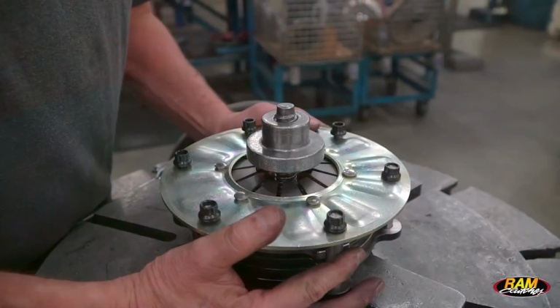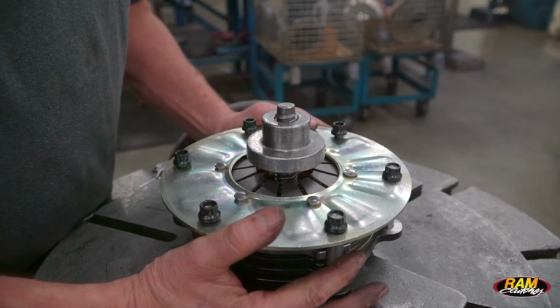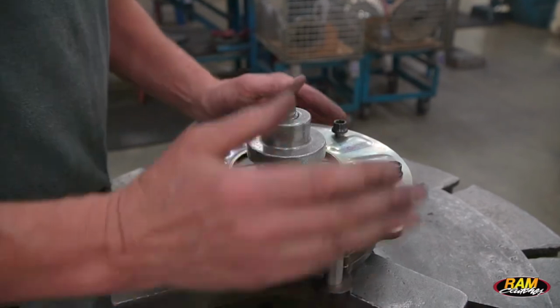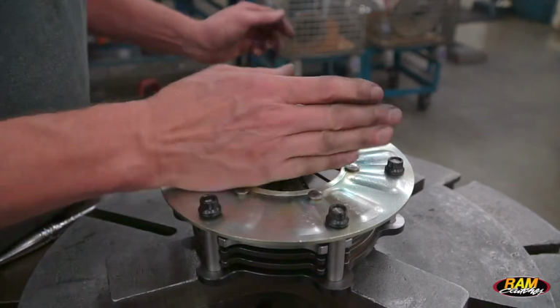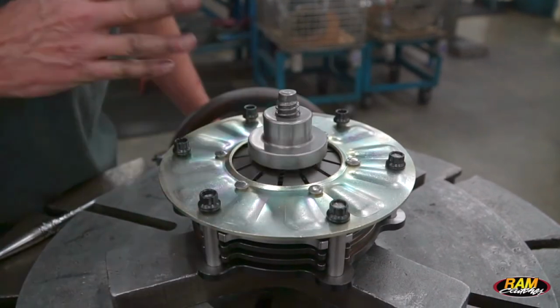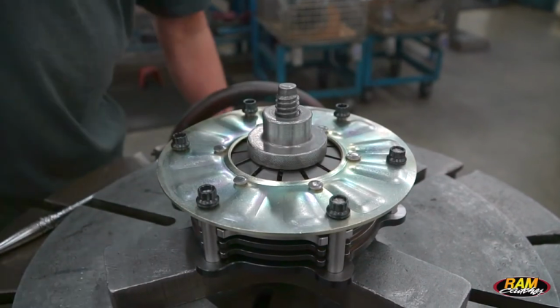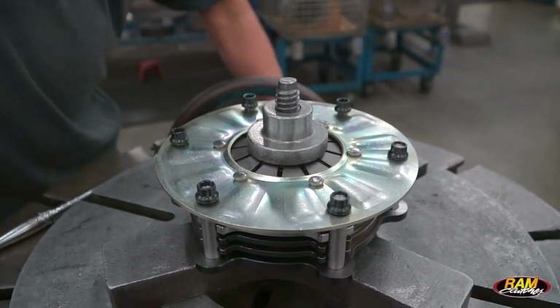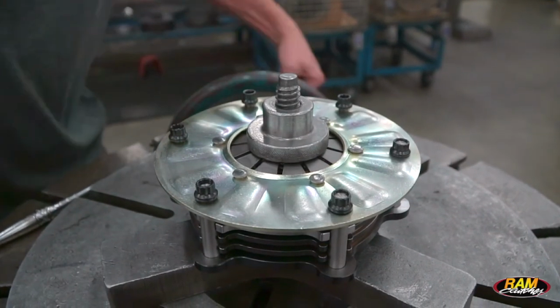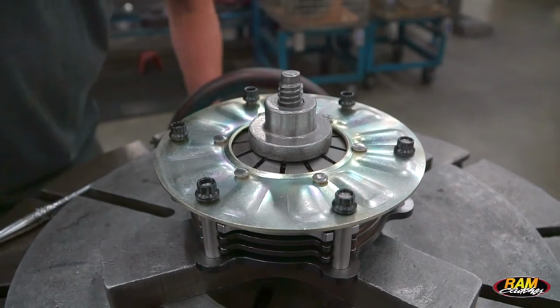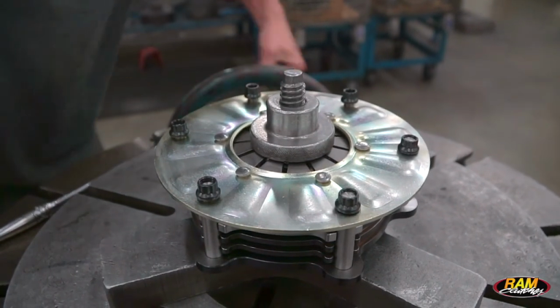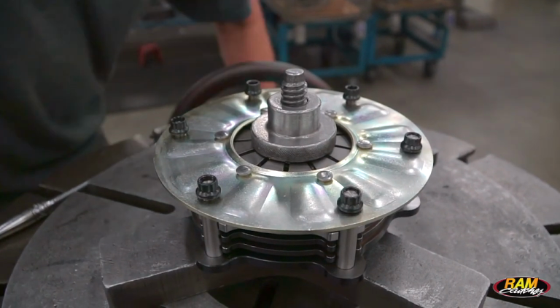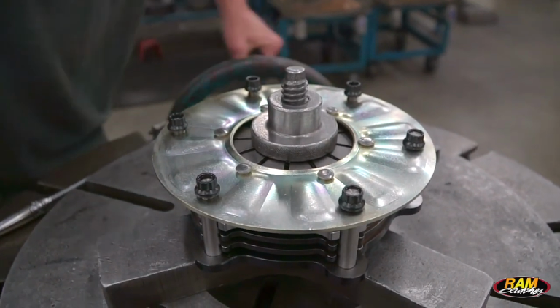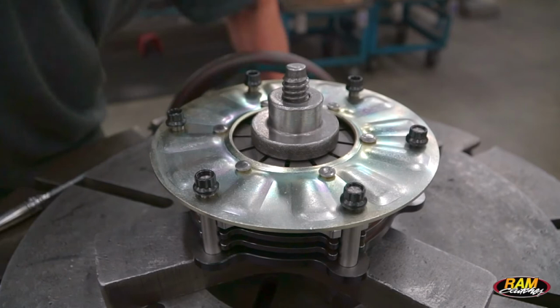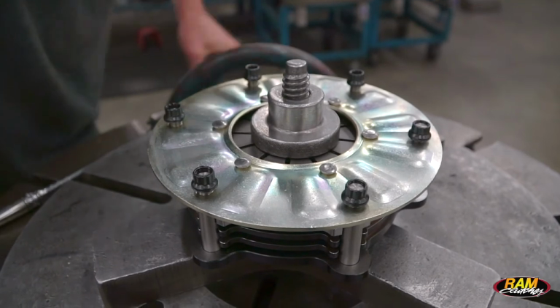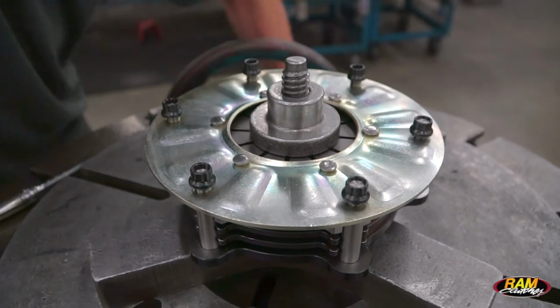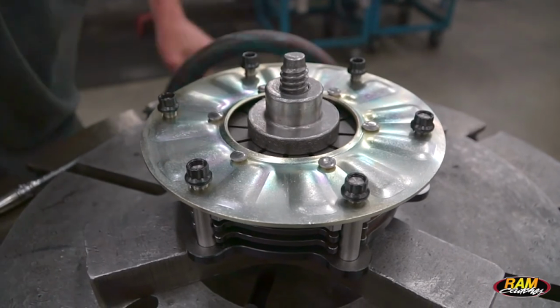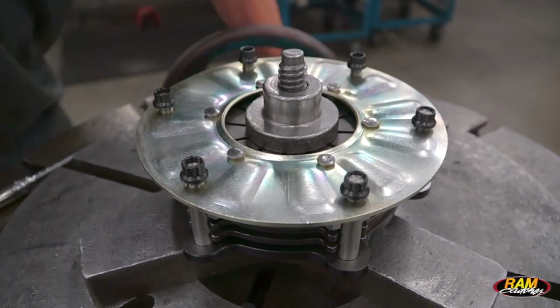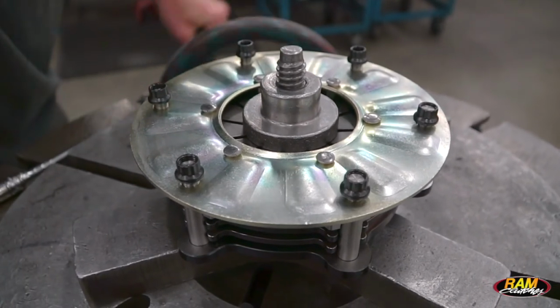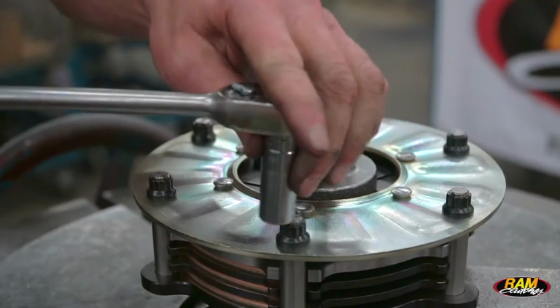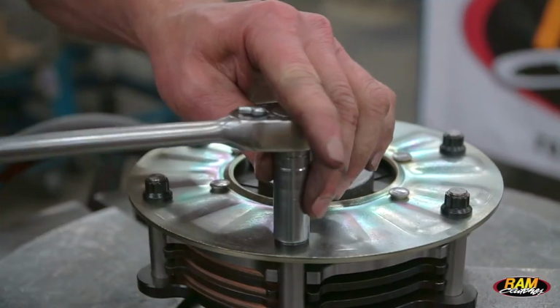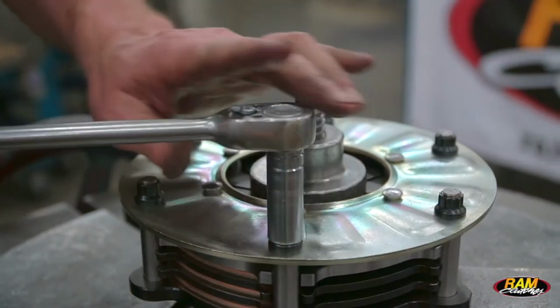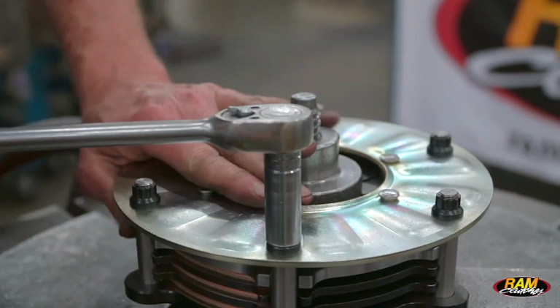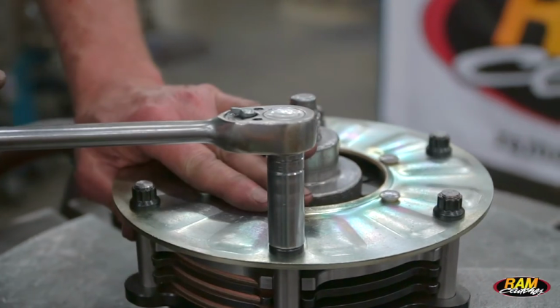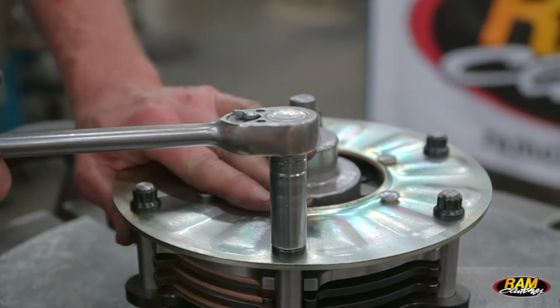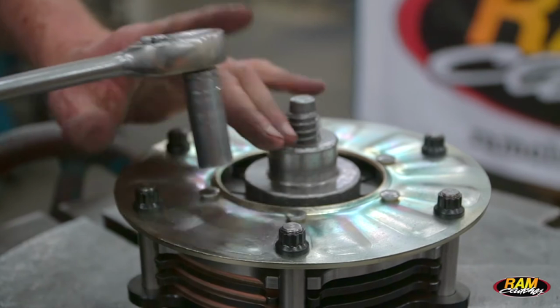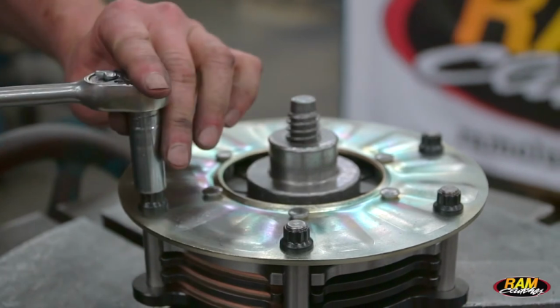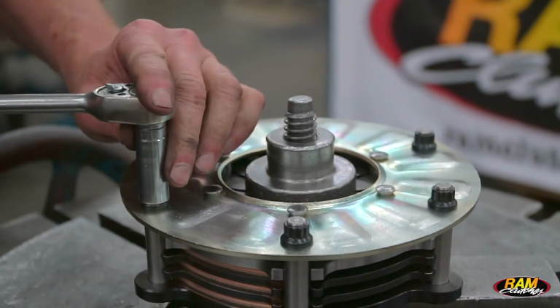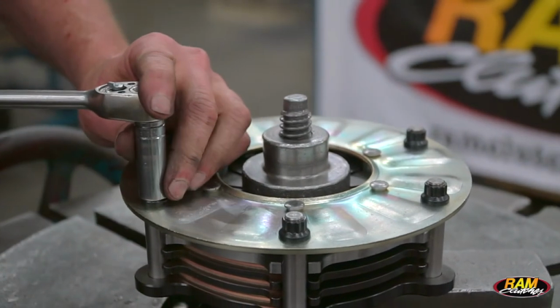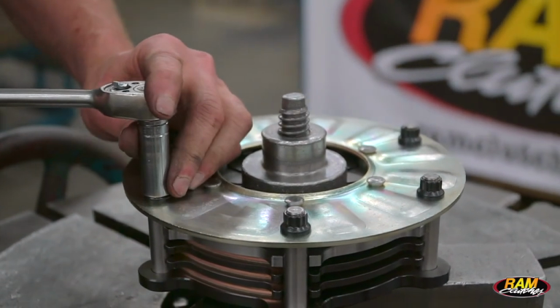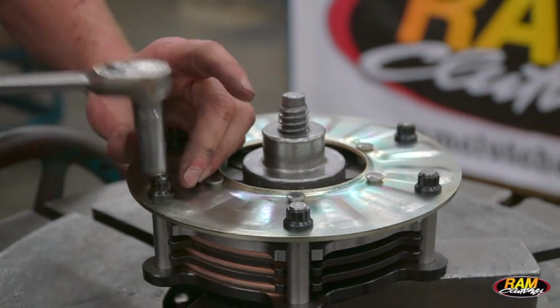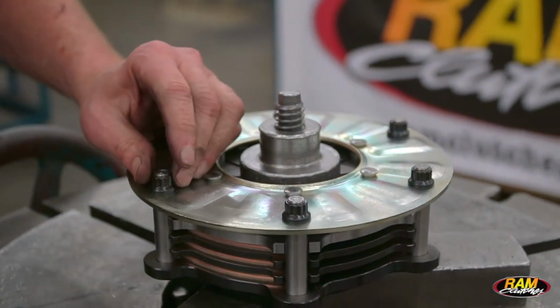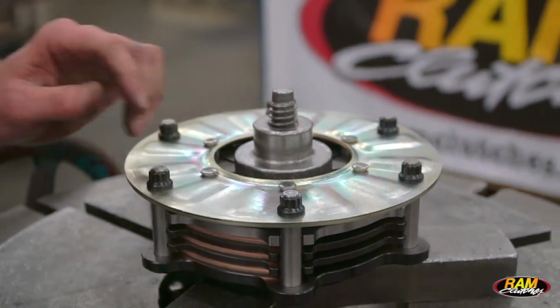It's an open design so it's going to allow heat and dirt to wick away and keep the clutch clean. They're all button style units so they're designed to use with a flex plate. You're just going to pick a flex plate that matches the balance of your engine and whatever ring gear size you need for your starter.